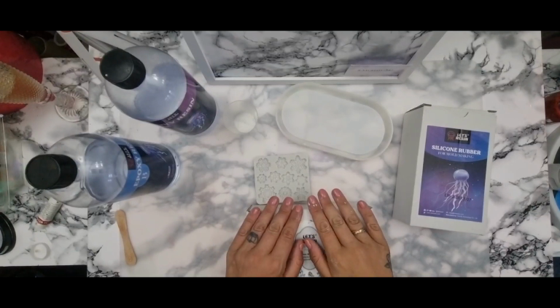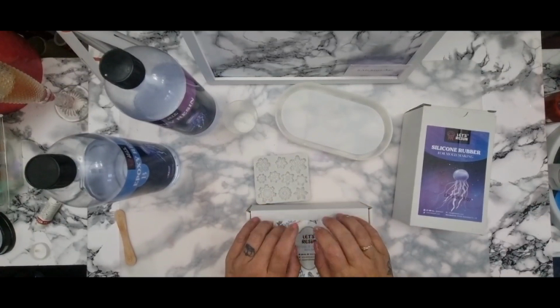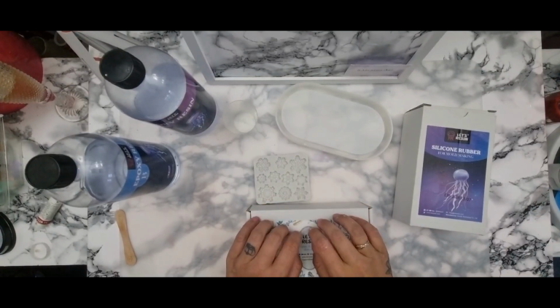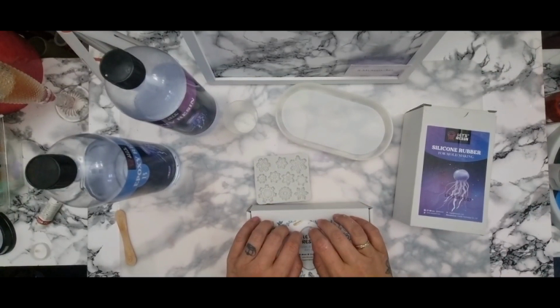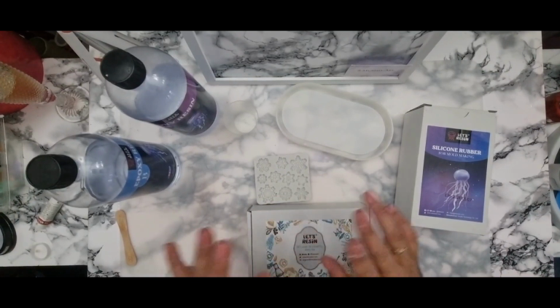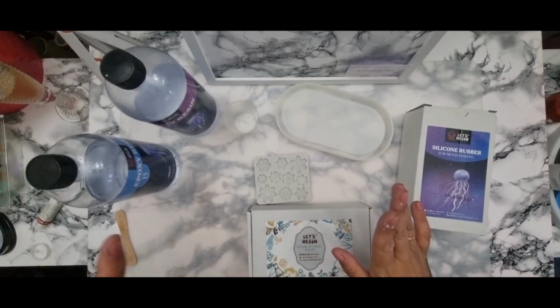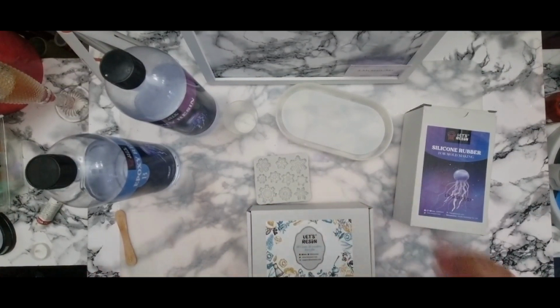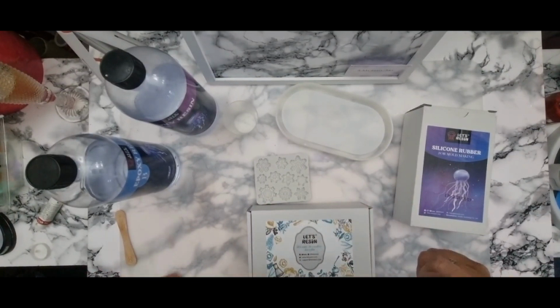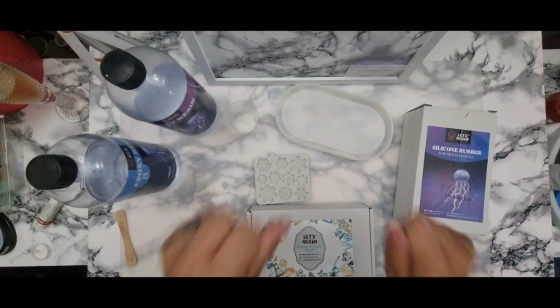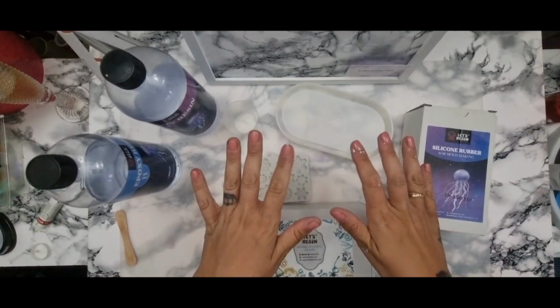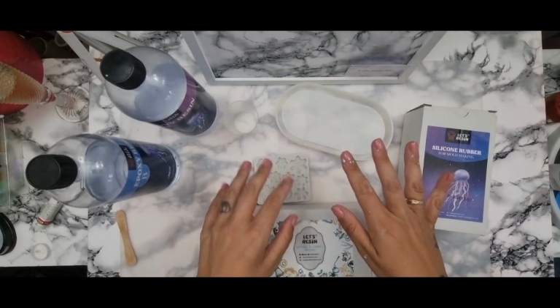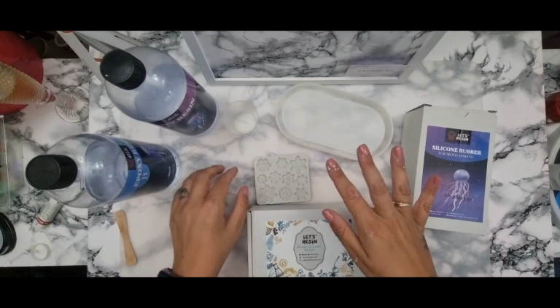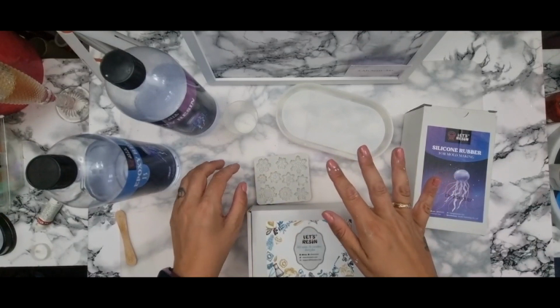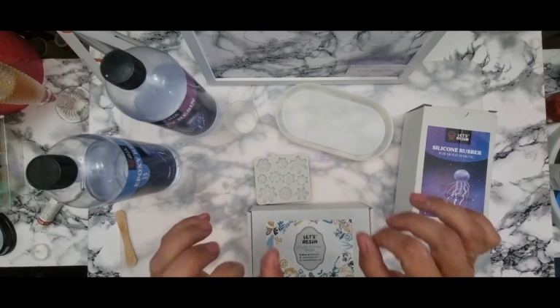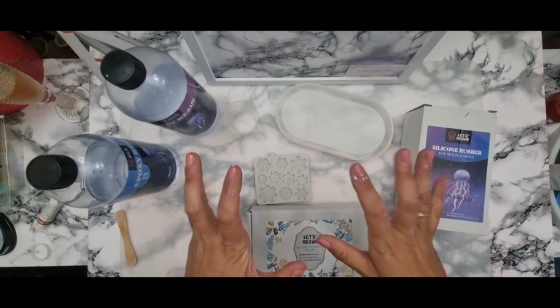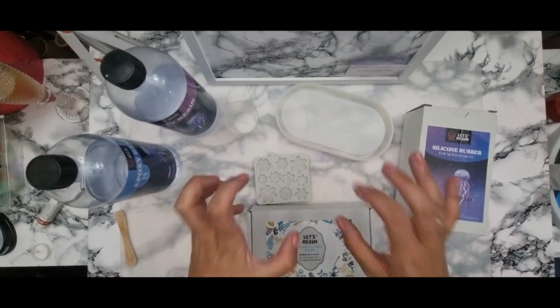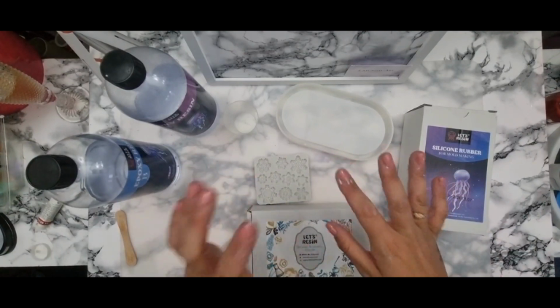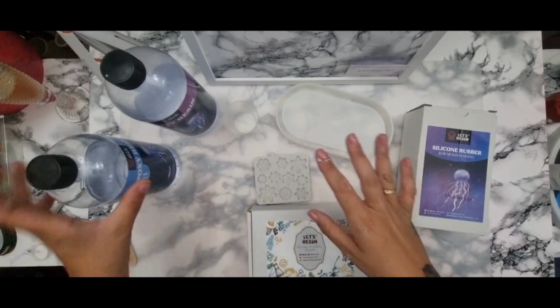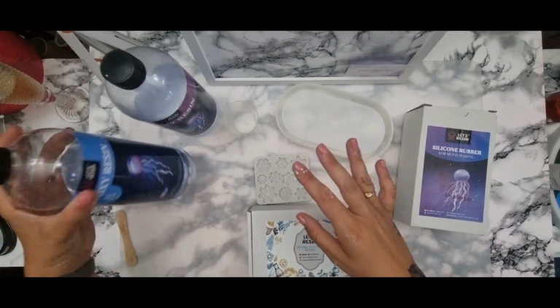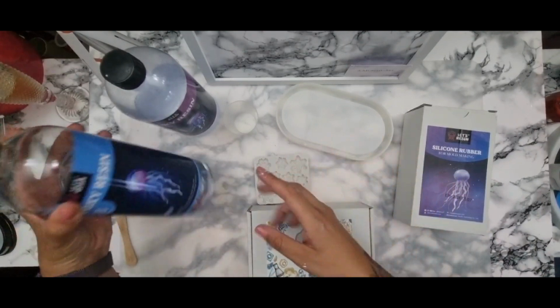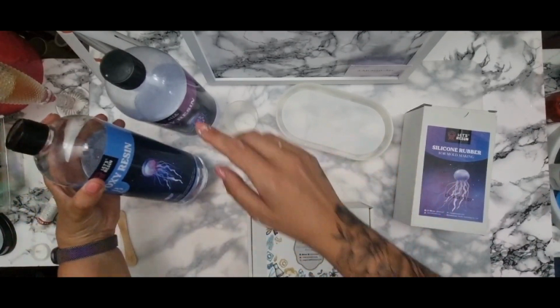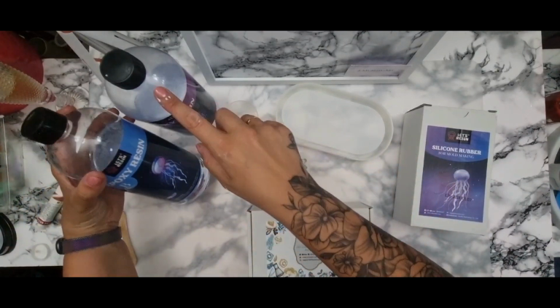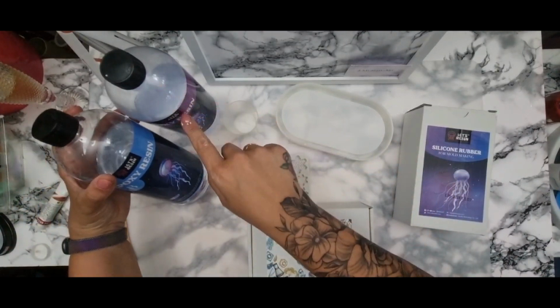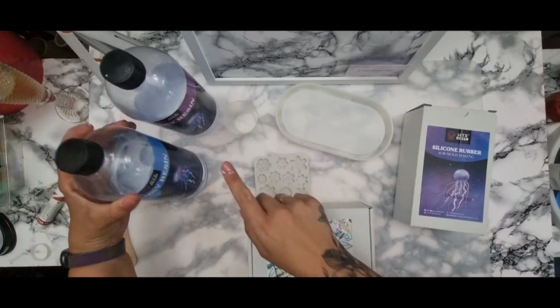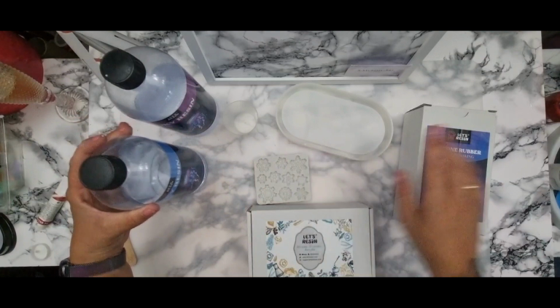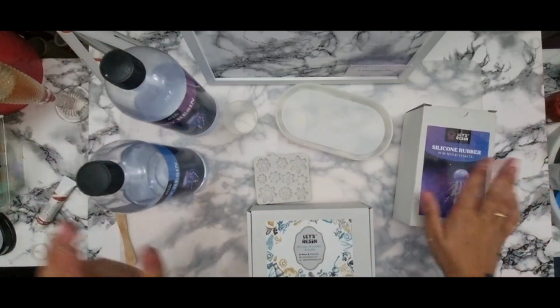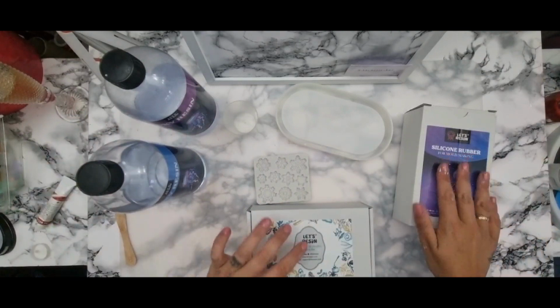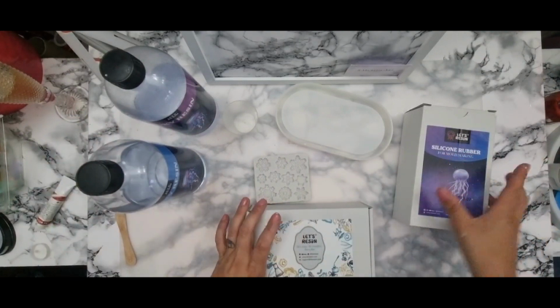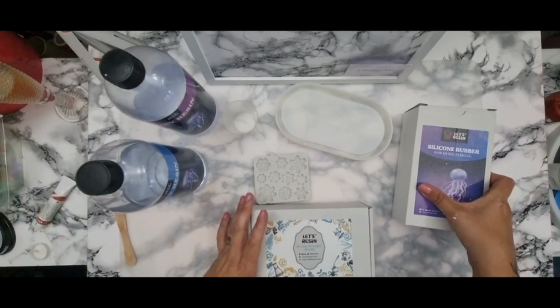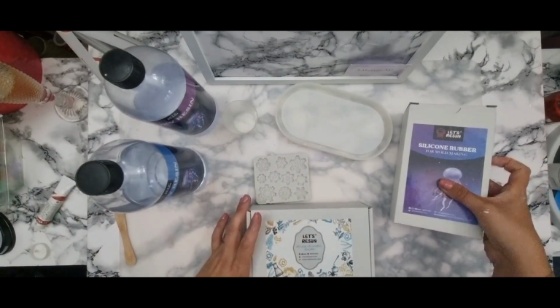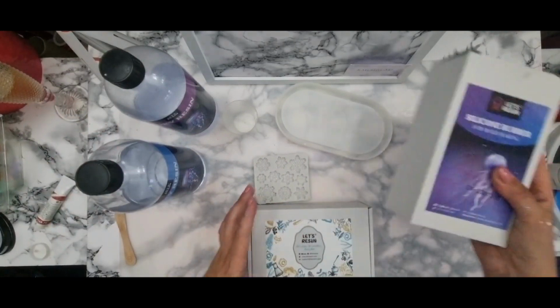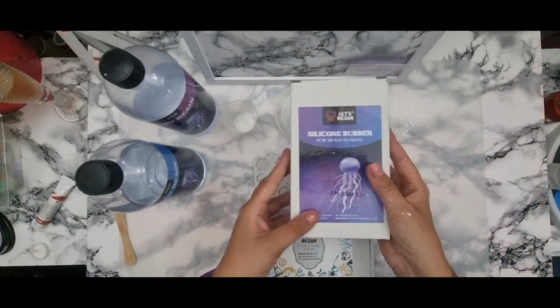Hello everybody, welcome back to my channel! Today we're doing the Claire's Crafty Corner Christmas collaboration — Christmas in July. It's quite scary how far away Christmas actually is.